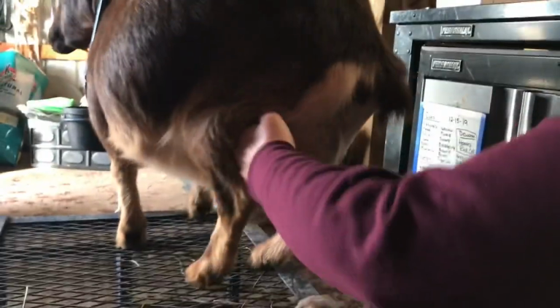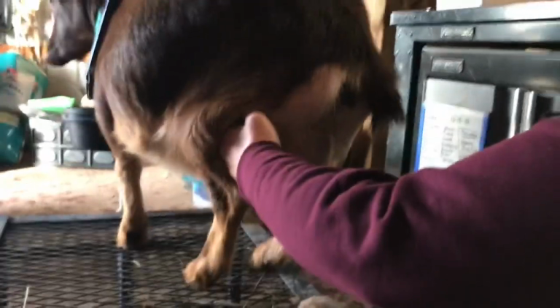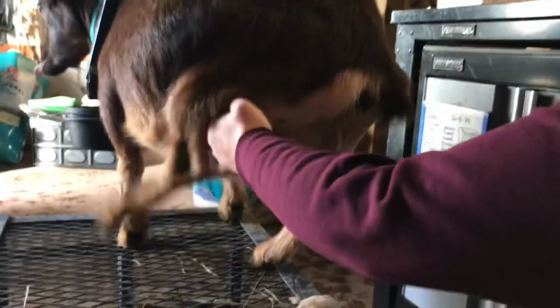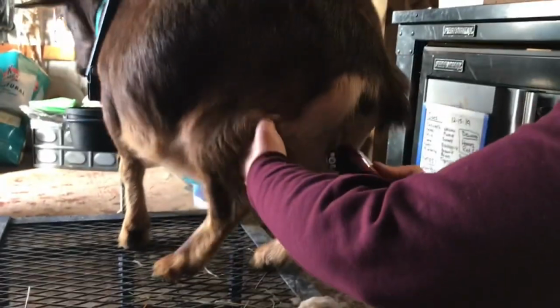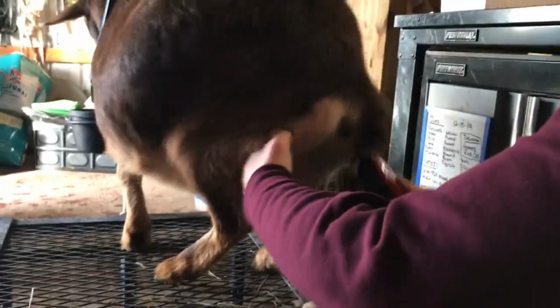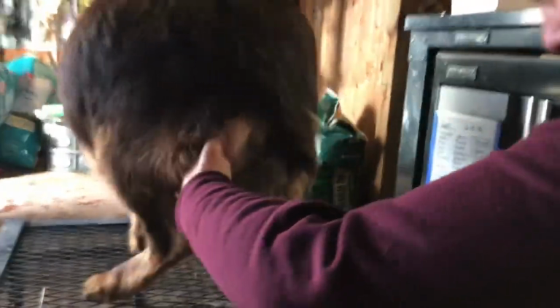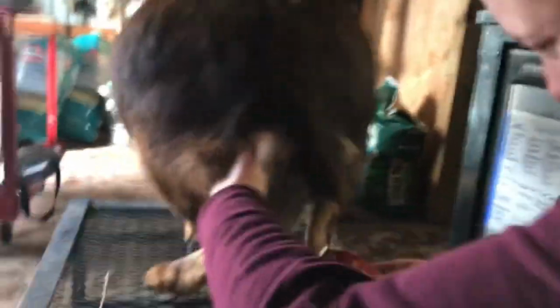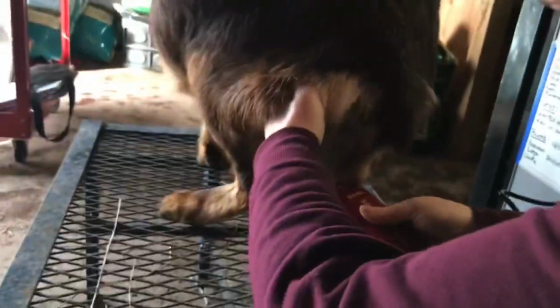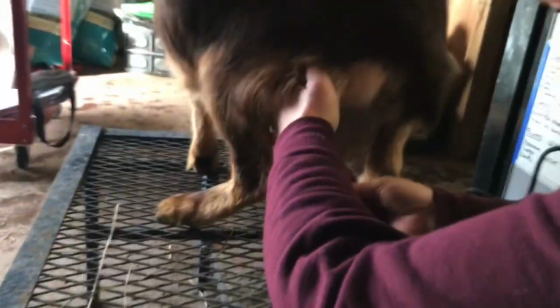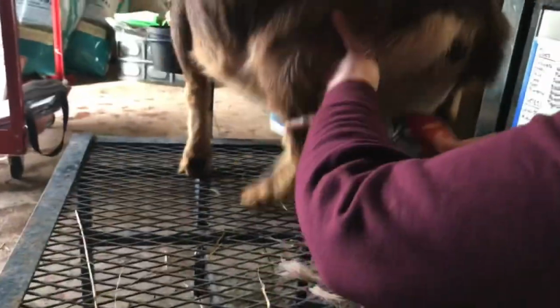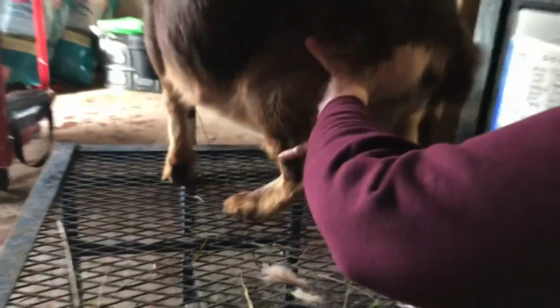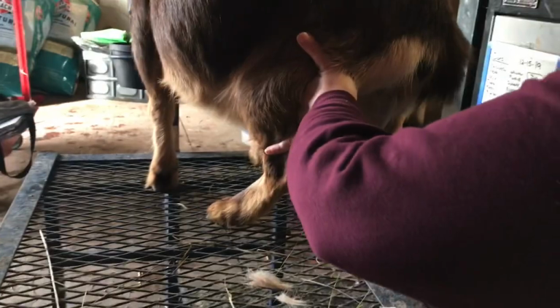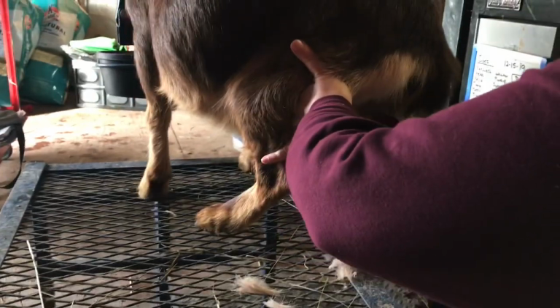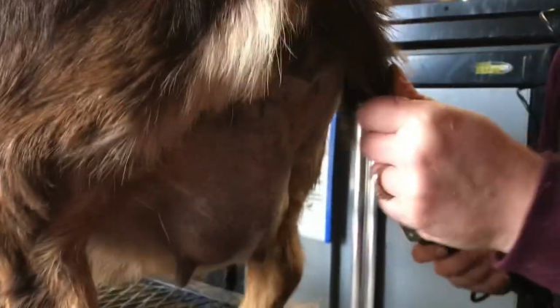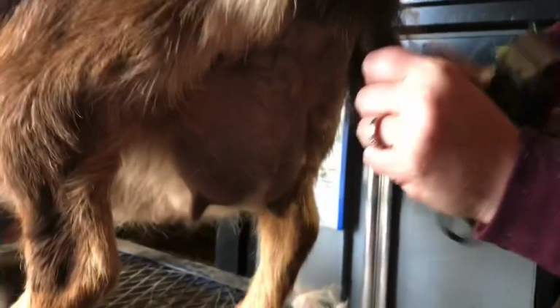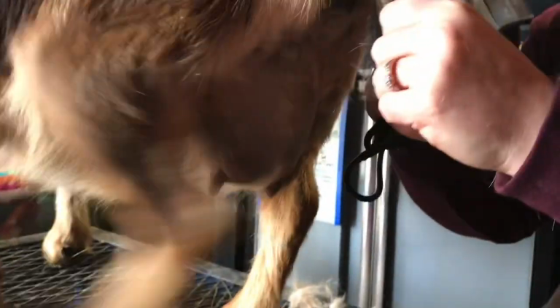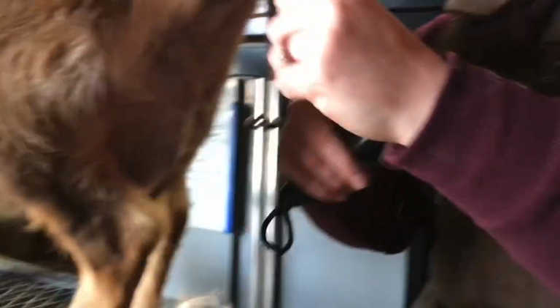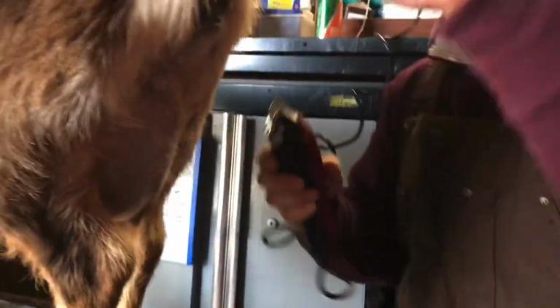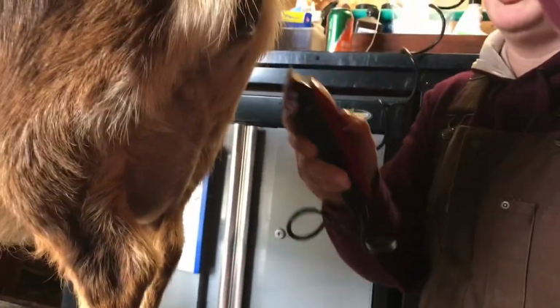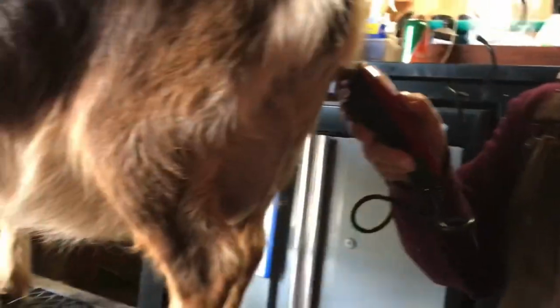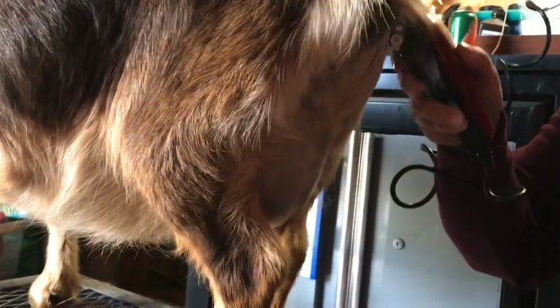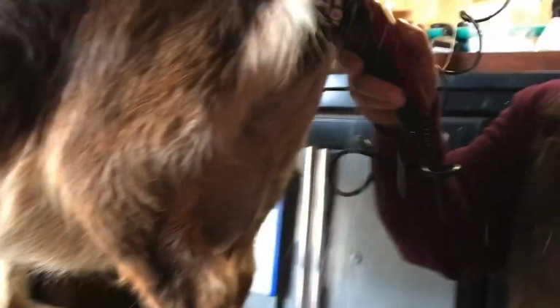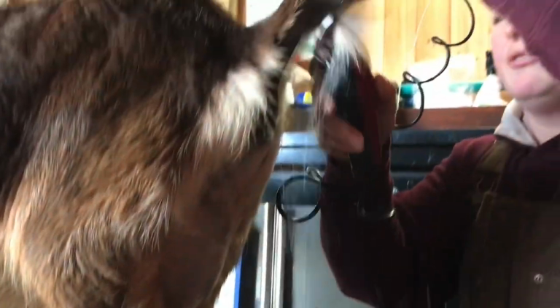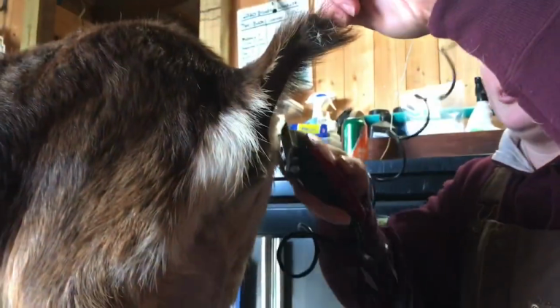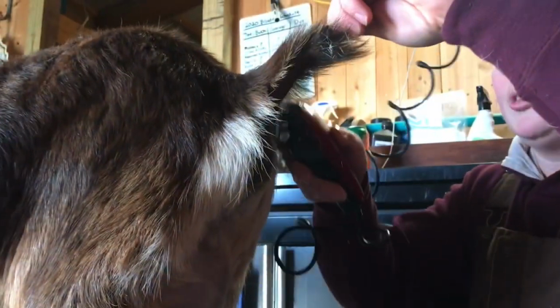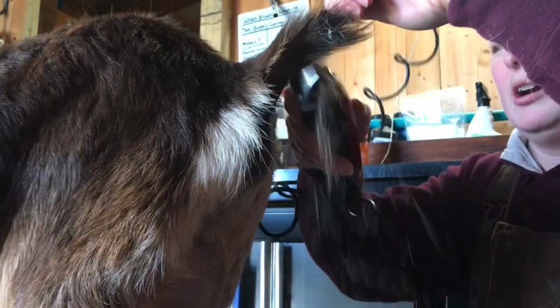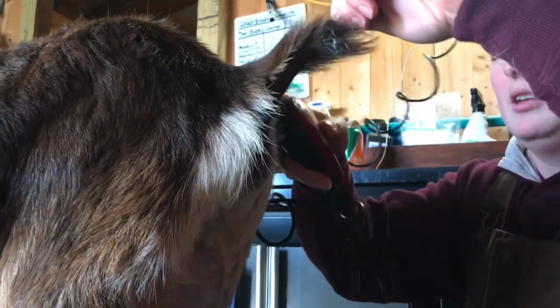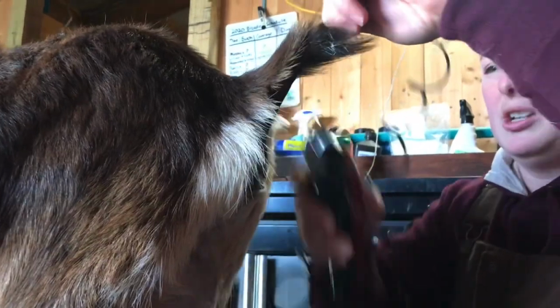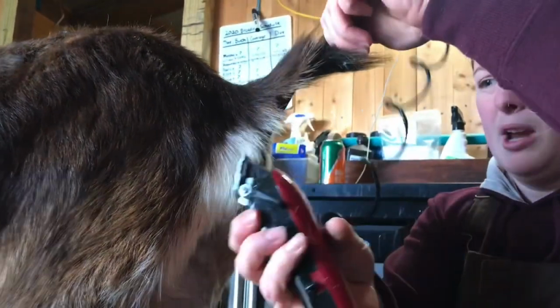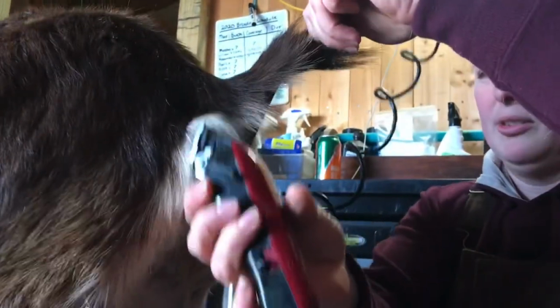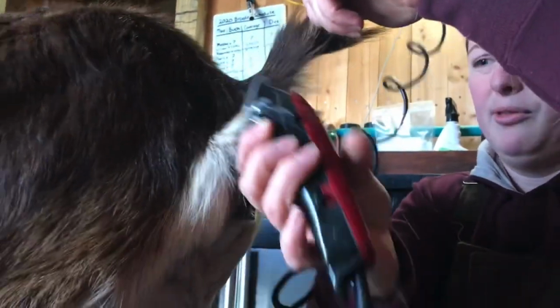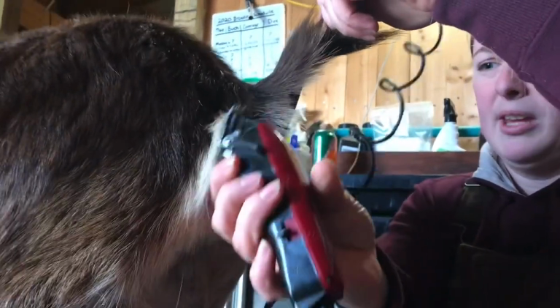I'm trying to make it where you guys can see this — she is not wanting to do this. I'm also going to be shaving her tail when she gives birth, because all the afterbirth is going to get stuck there, and I just want to make it as clean for her as I can.